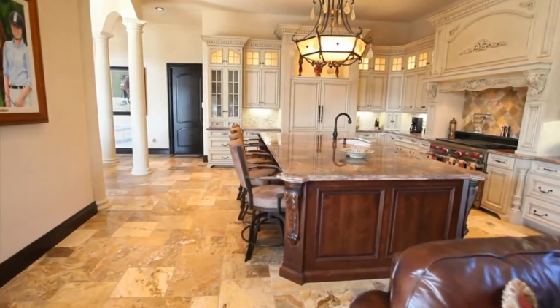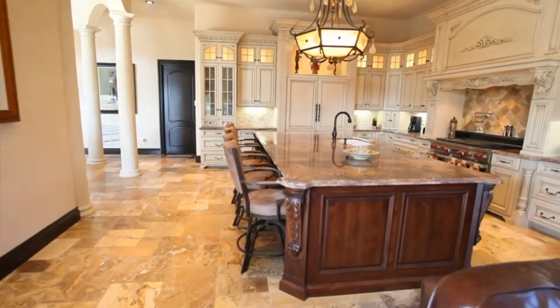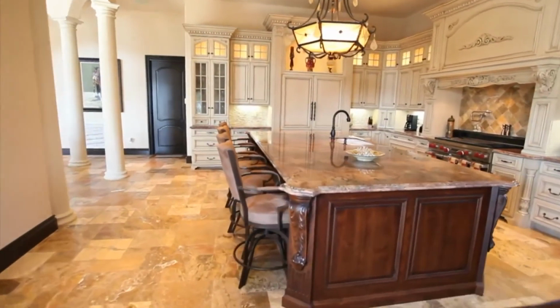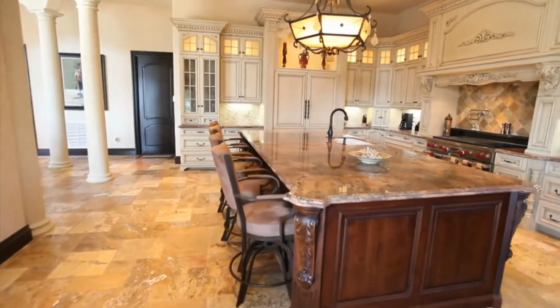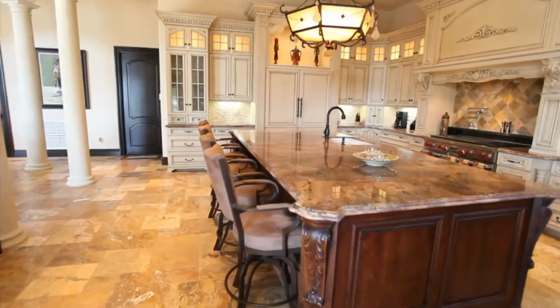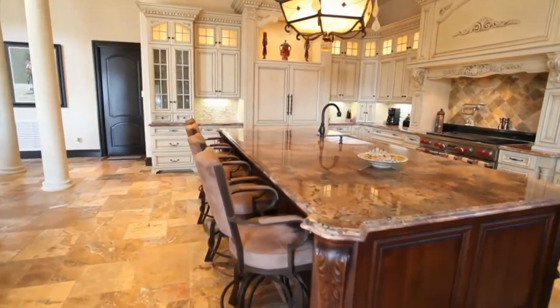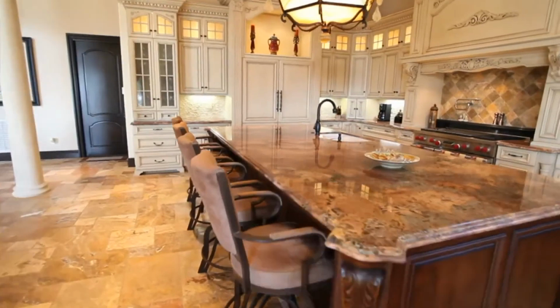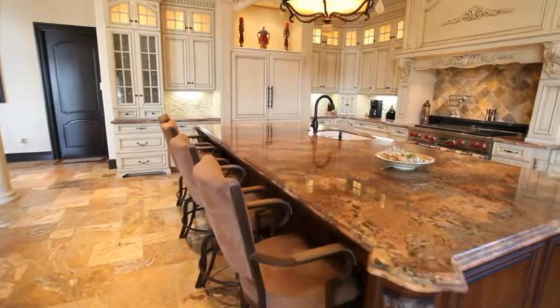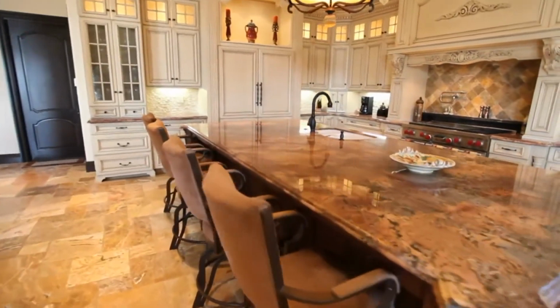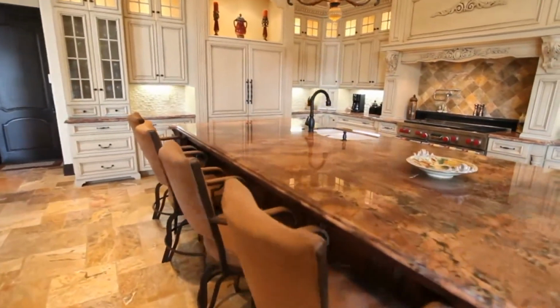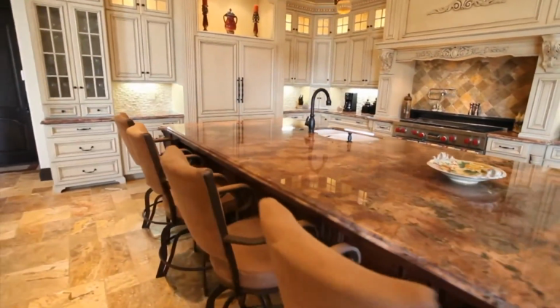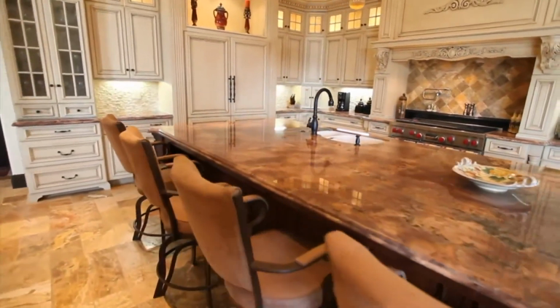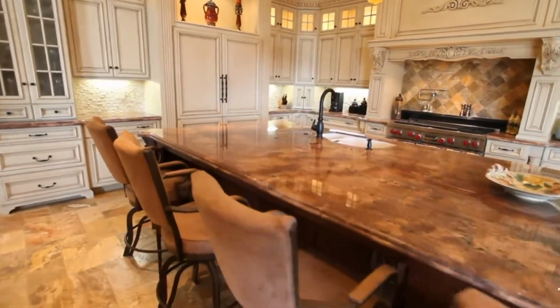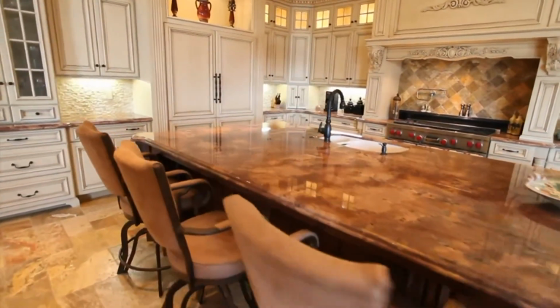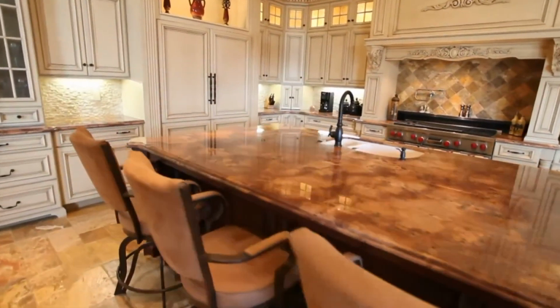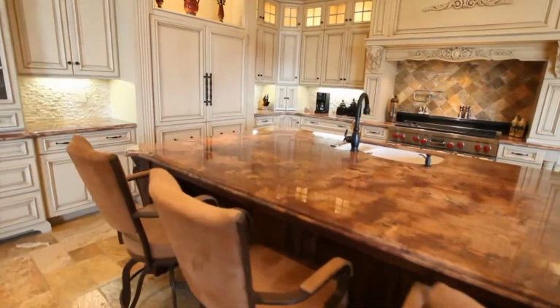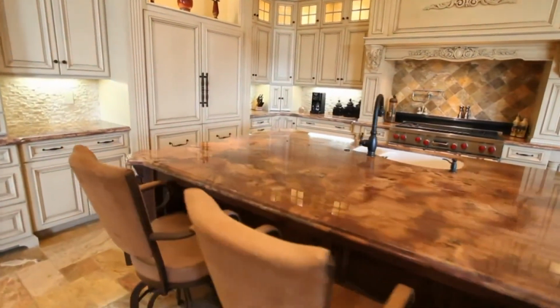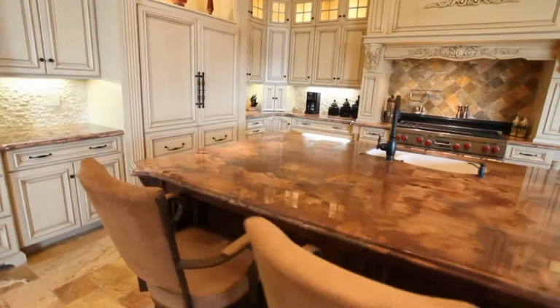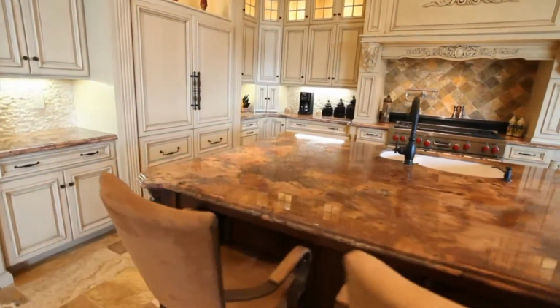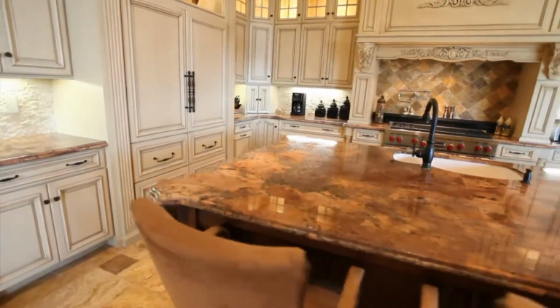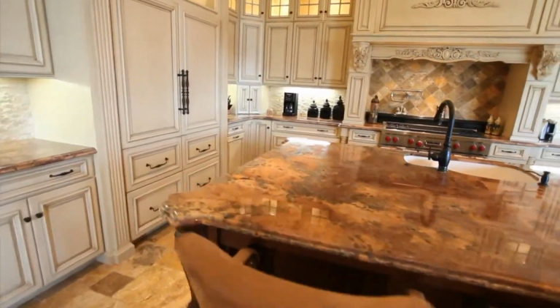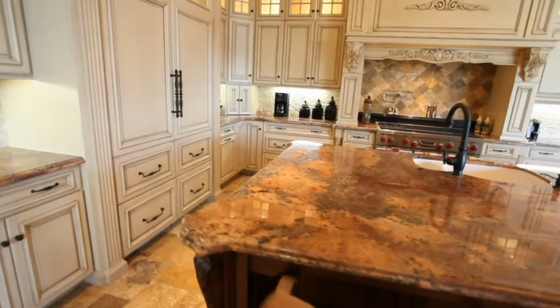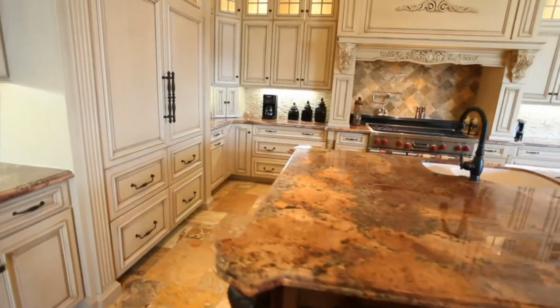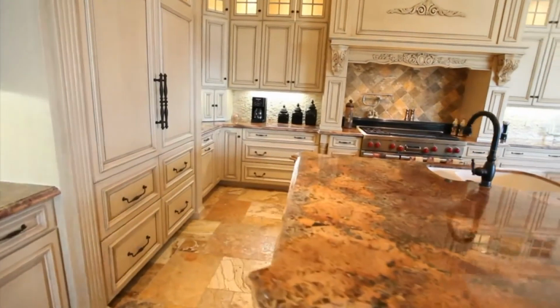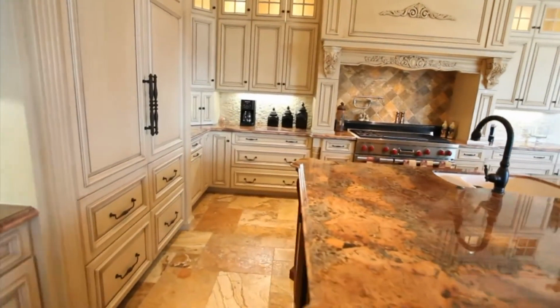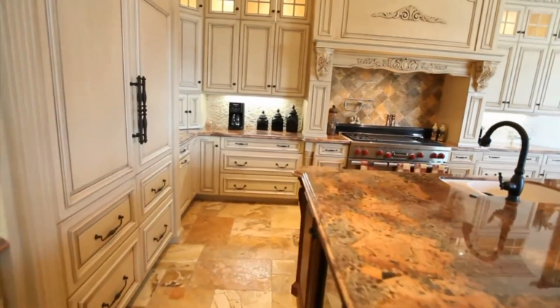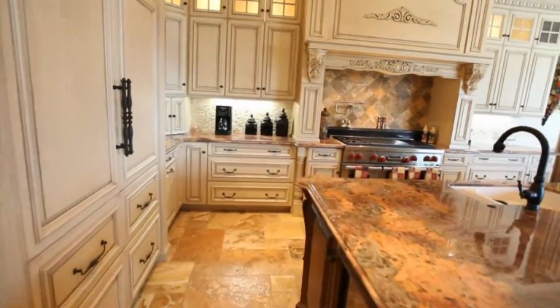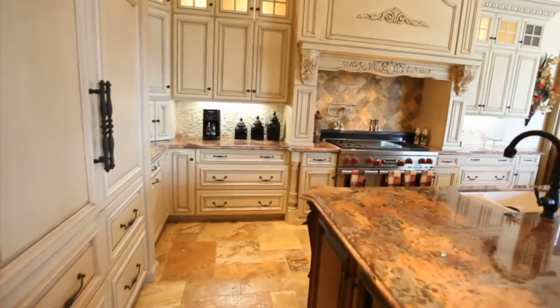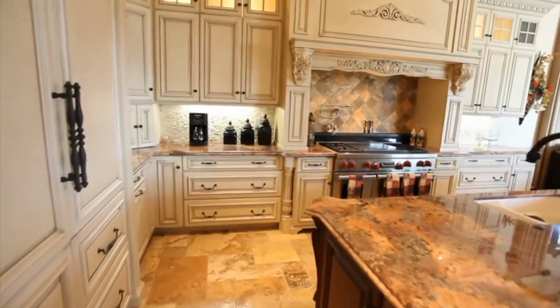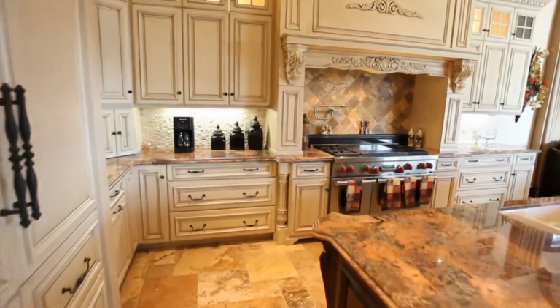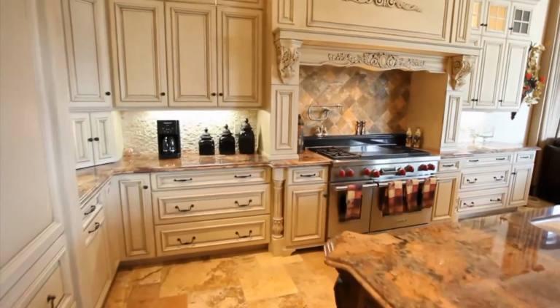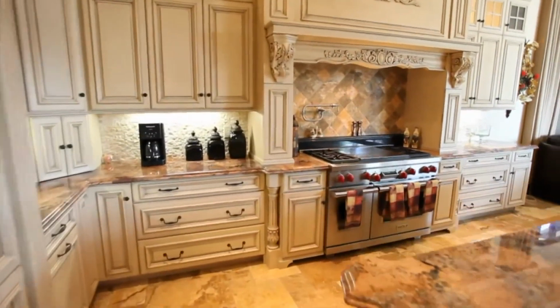No expense has been spared in this wonderful gourmet kitchen, featuring custom wood cabinetry, granite countertops, and state-of-the-art appliances.